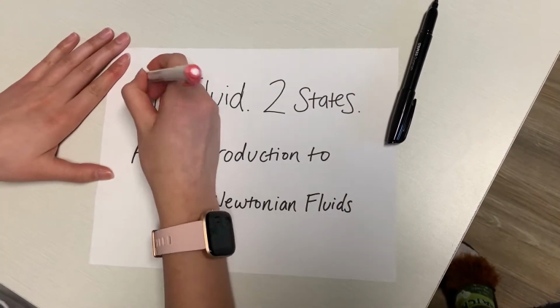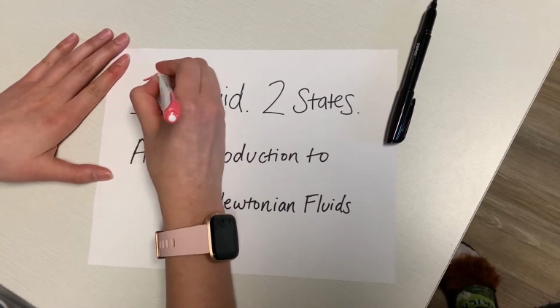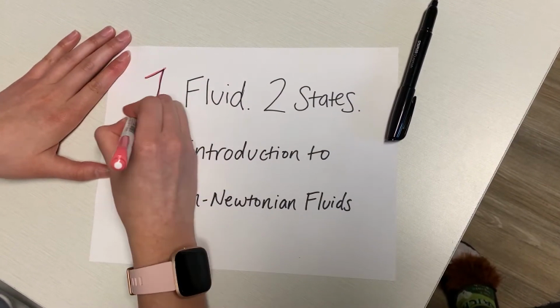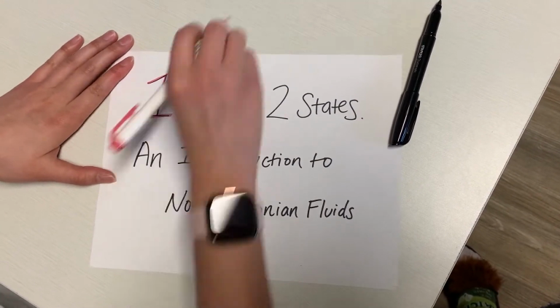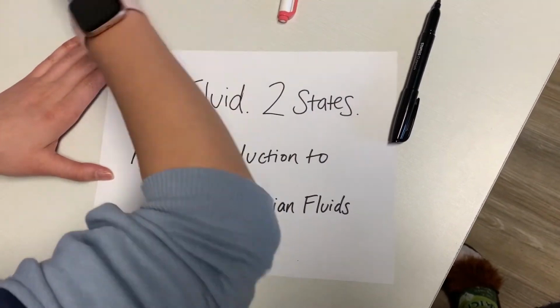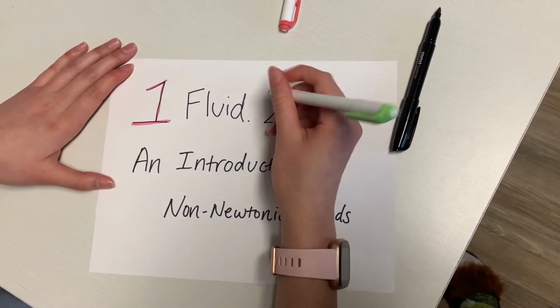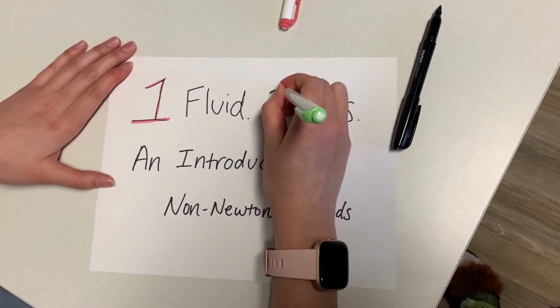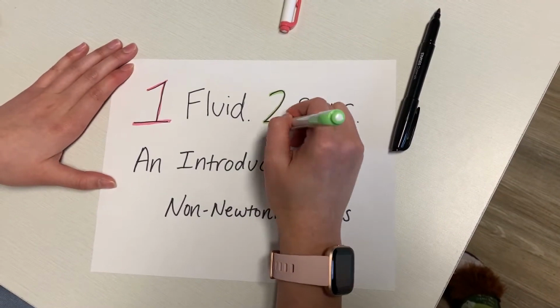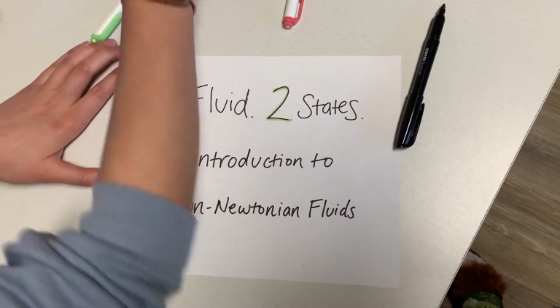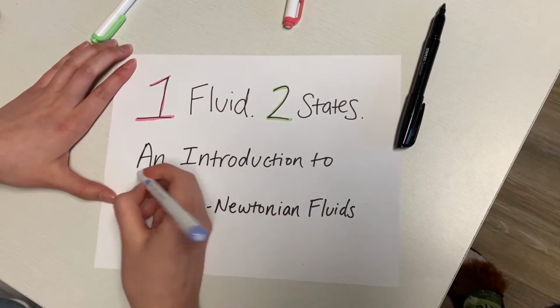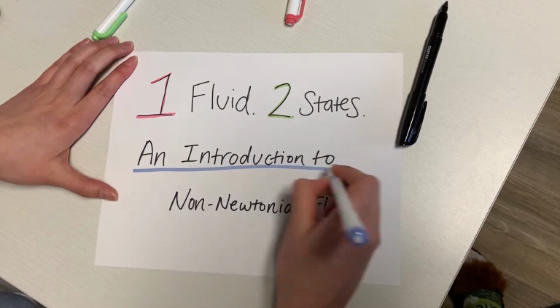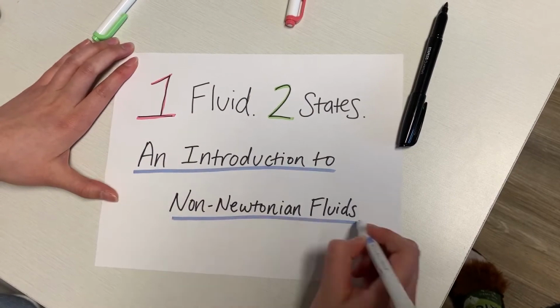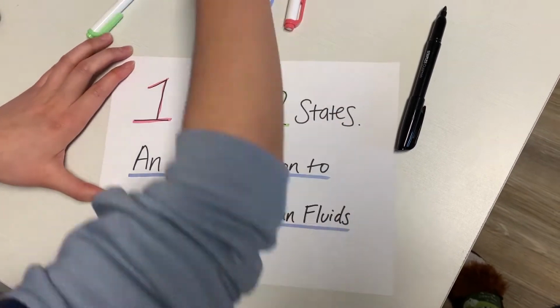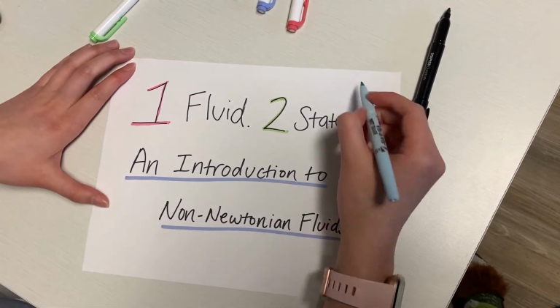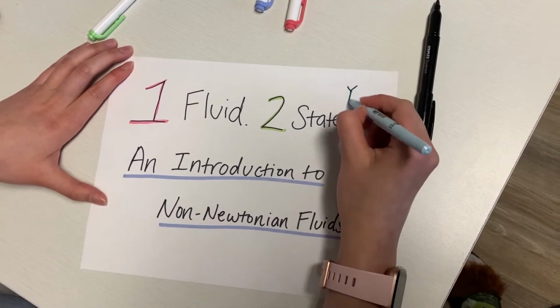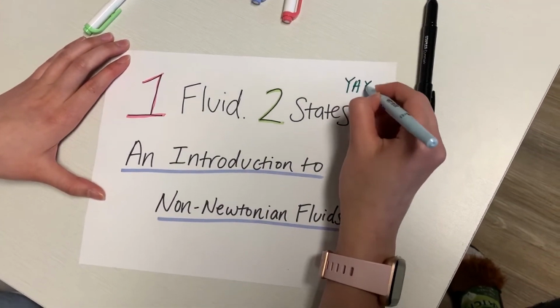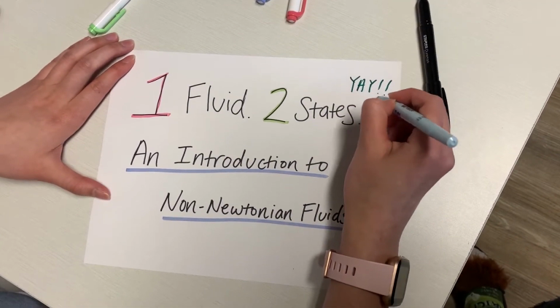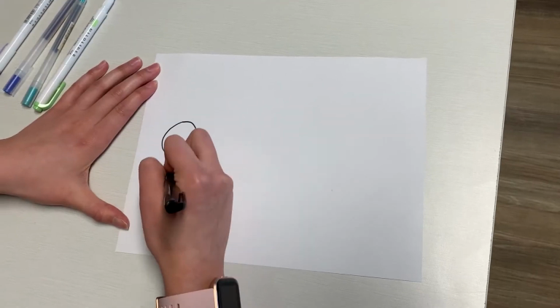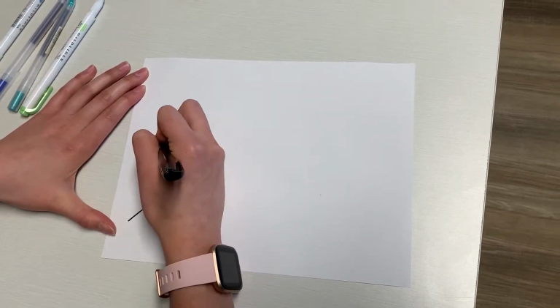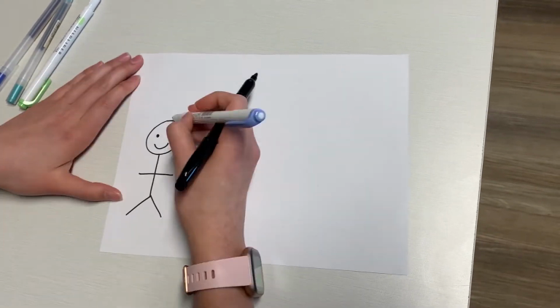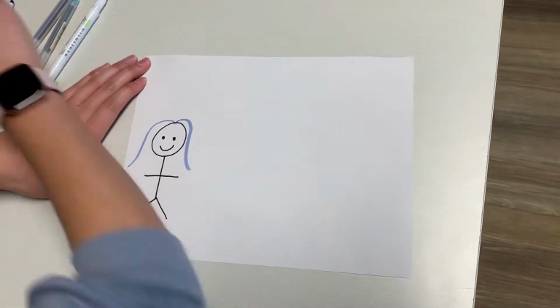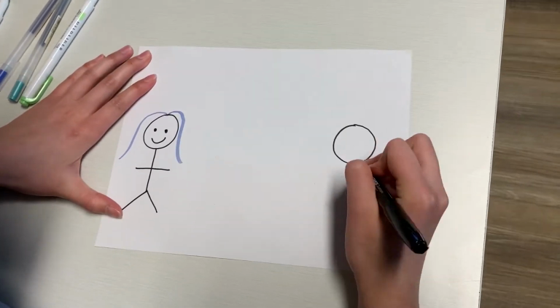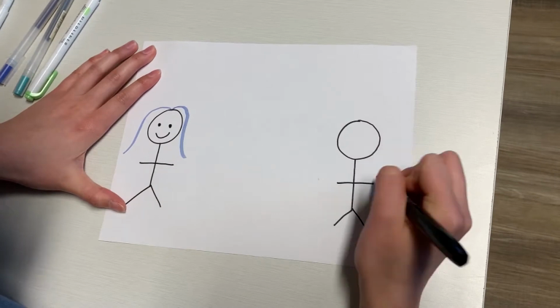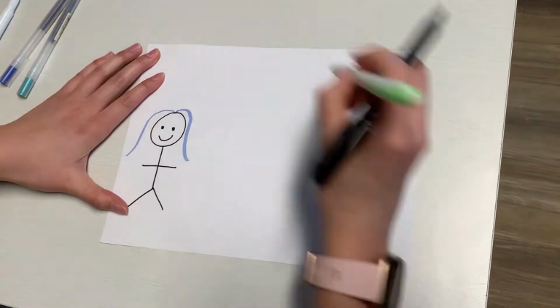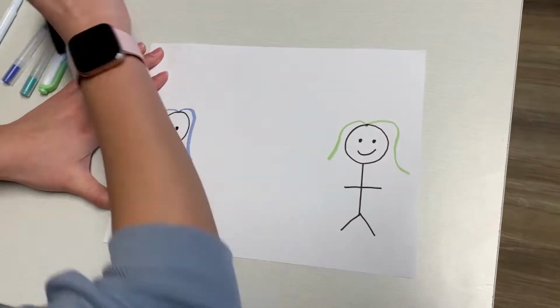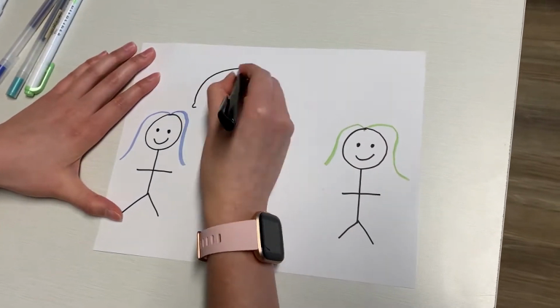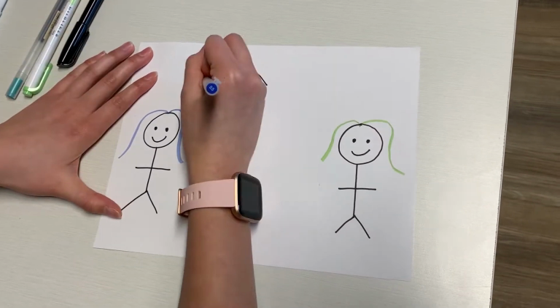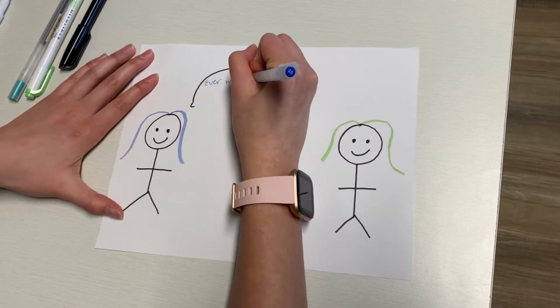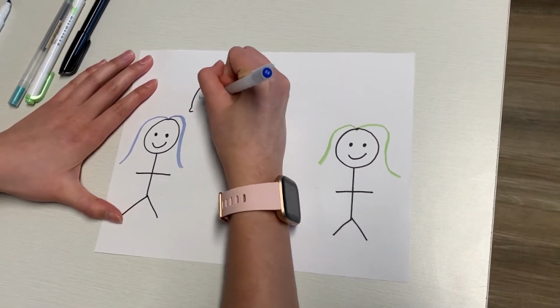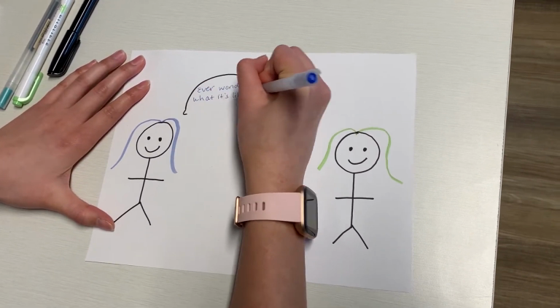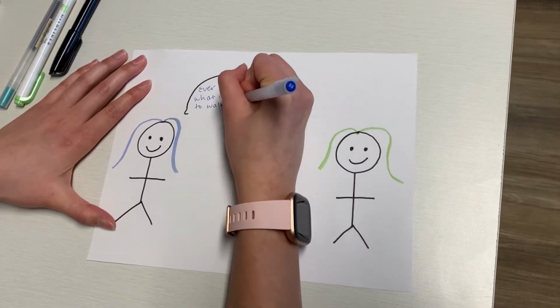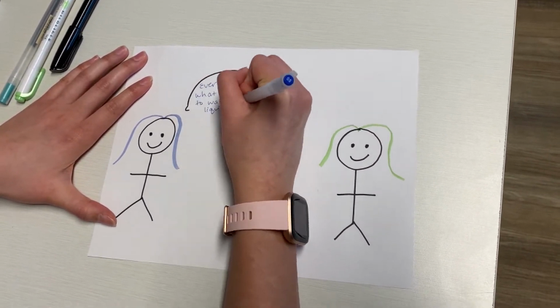One fluid, two states — an introduction to non-Newtonian fluids. Ever wondered what it's like to walk on a liquid?